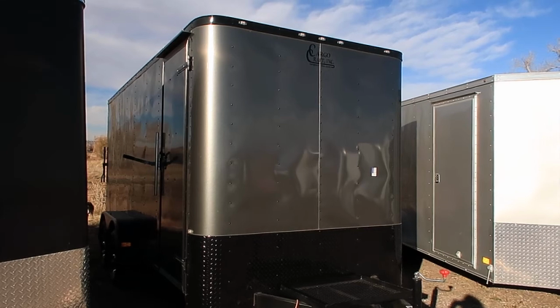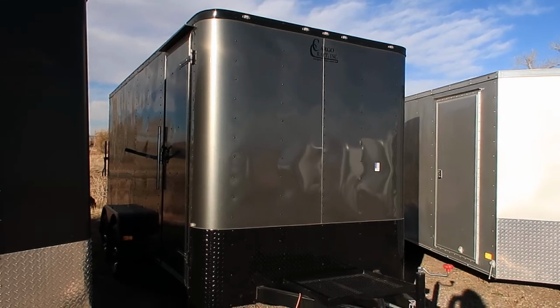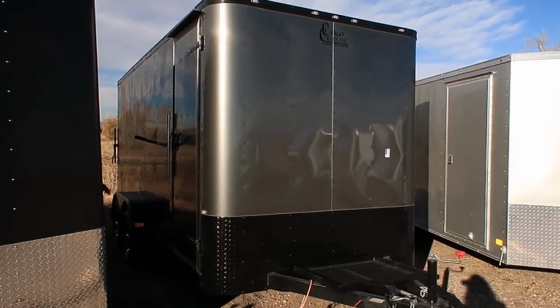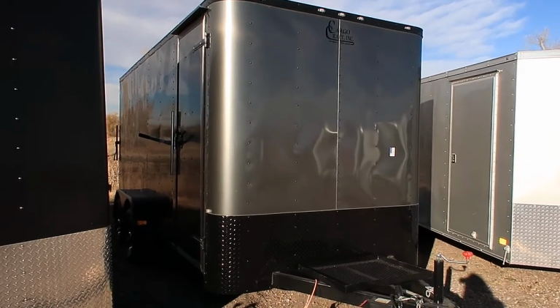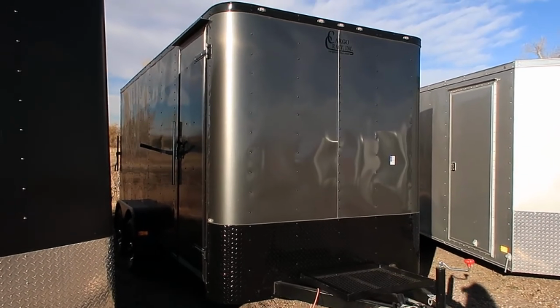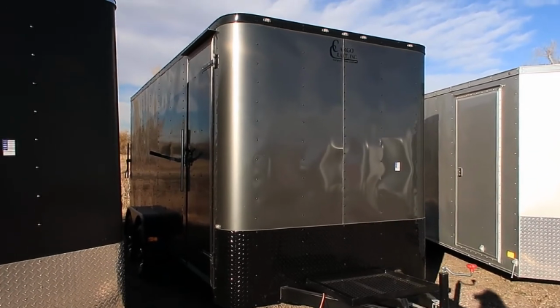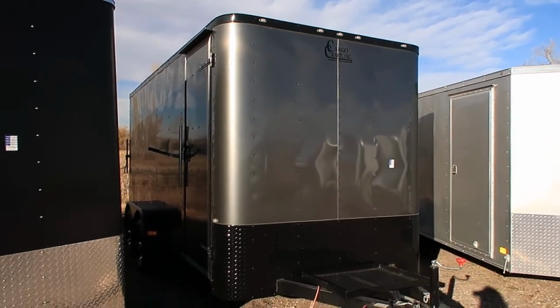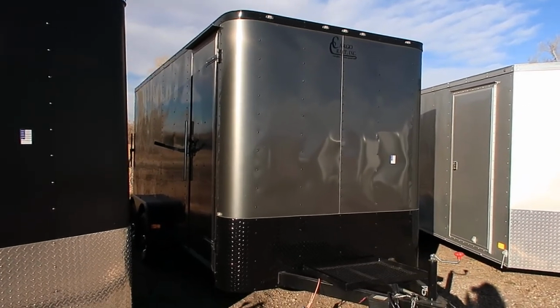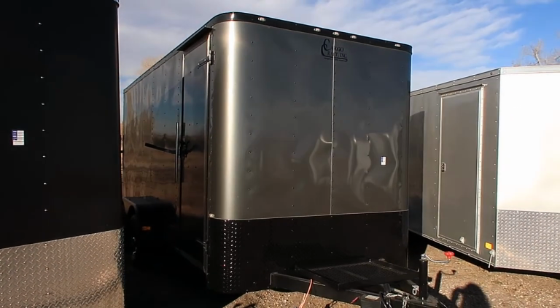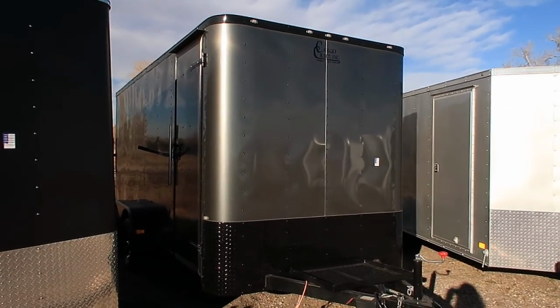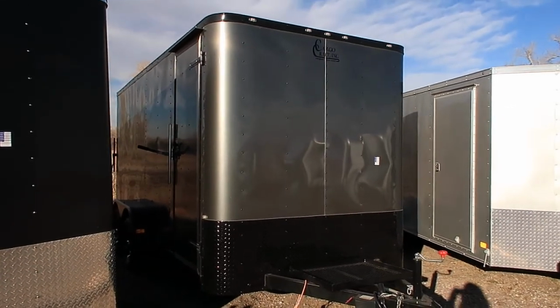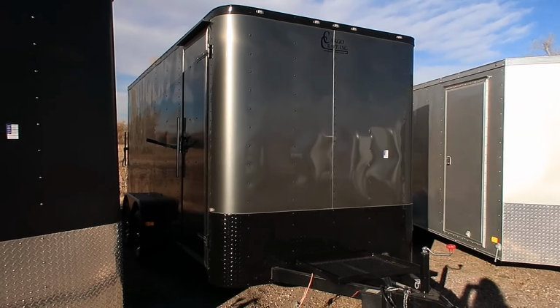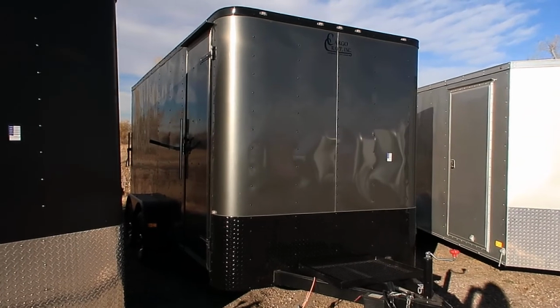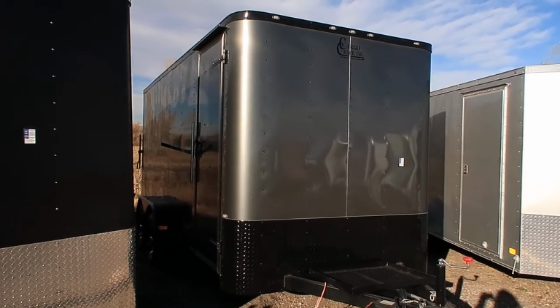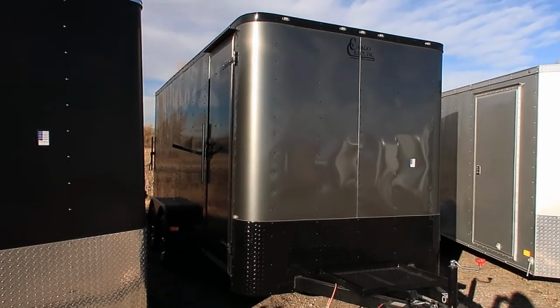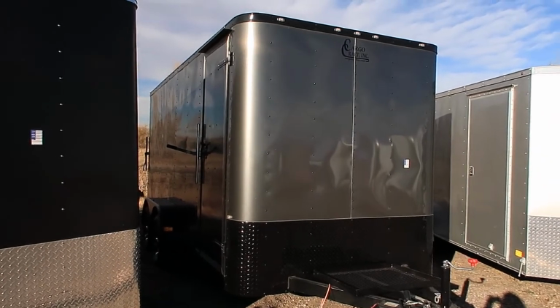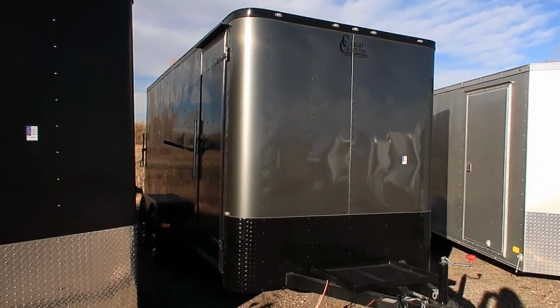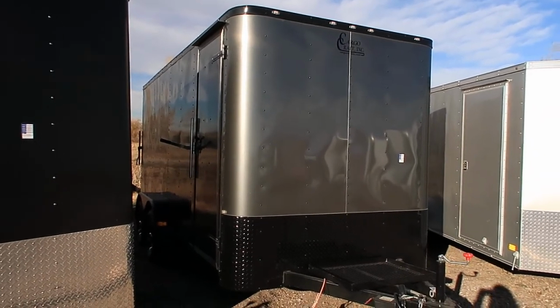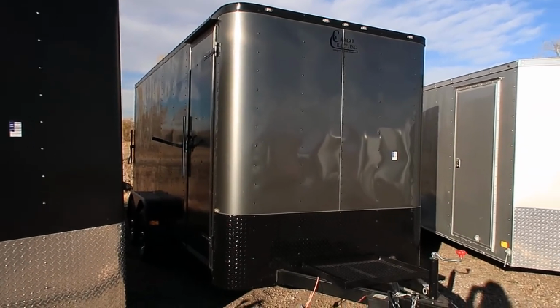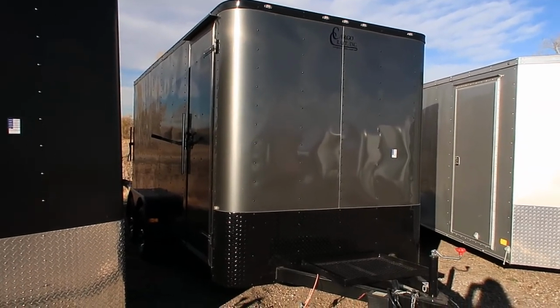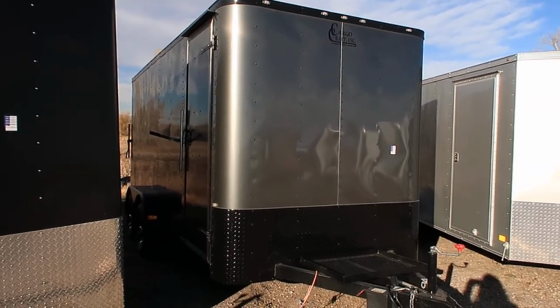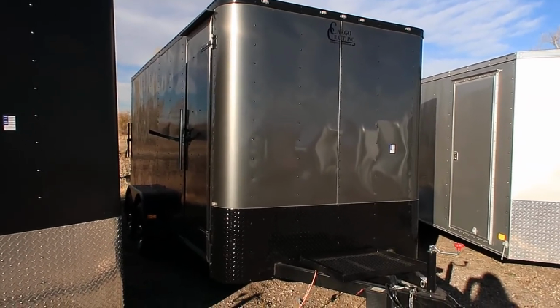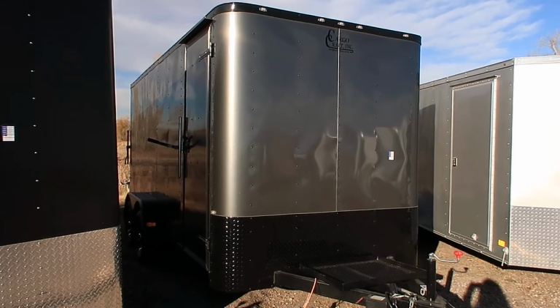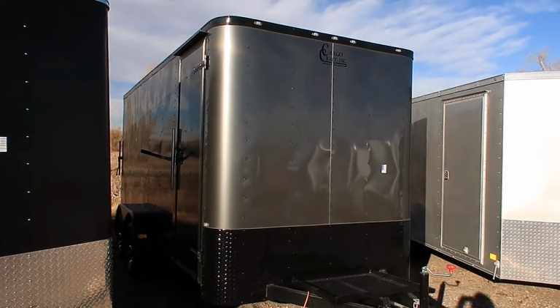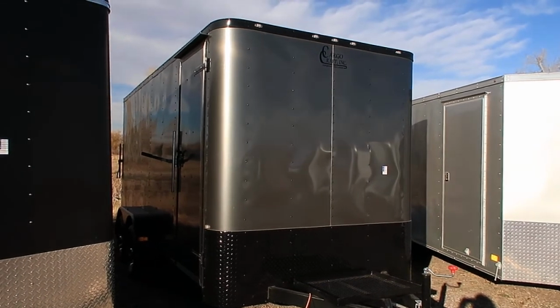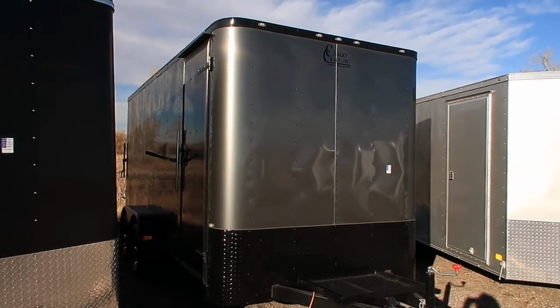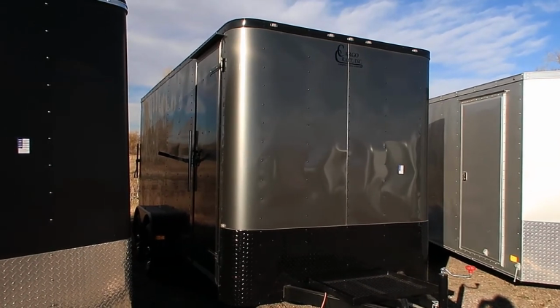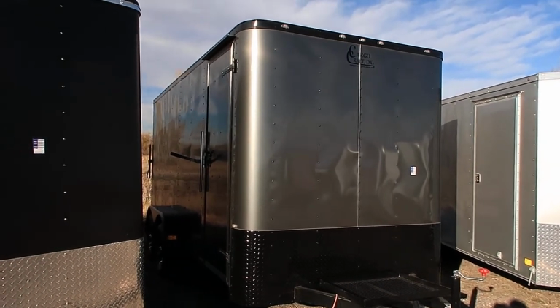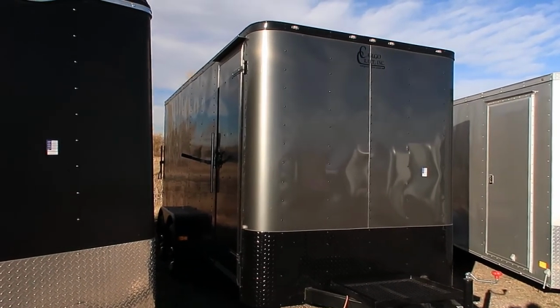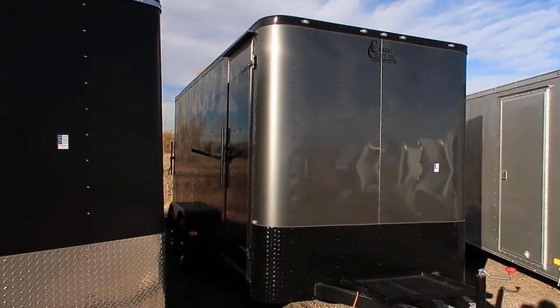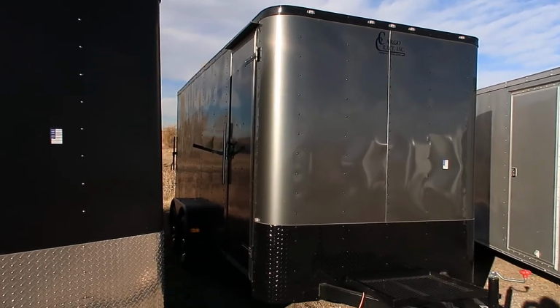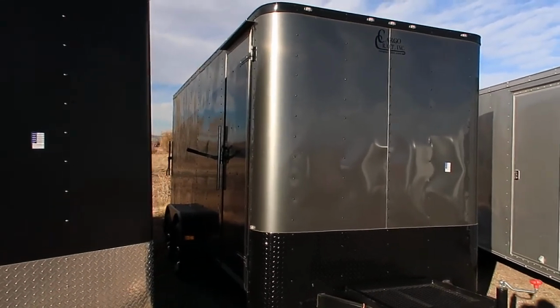Hey everybody, it's Colorado Trailers. Wanted to show you guys a very cool 7x16 that we have on the lot. This is a 2018 Cargo Craft 7x16 done in the charcoal blackout. This is an elite flat sport, so it does have the flat front as opposed to a Vino's.